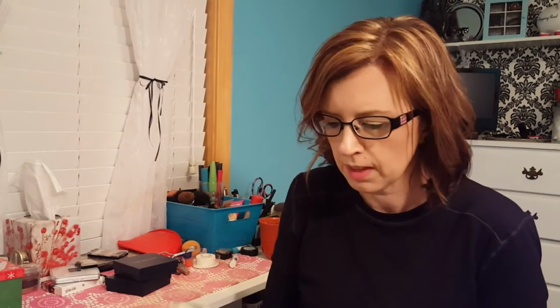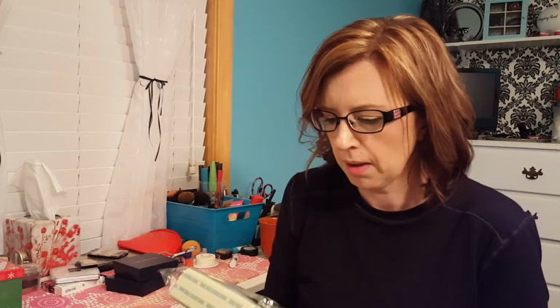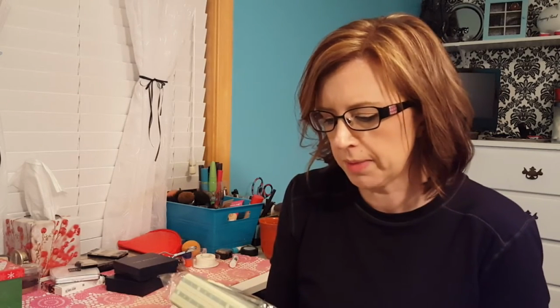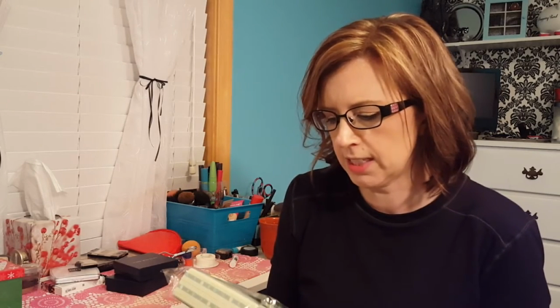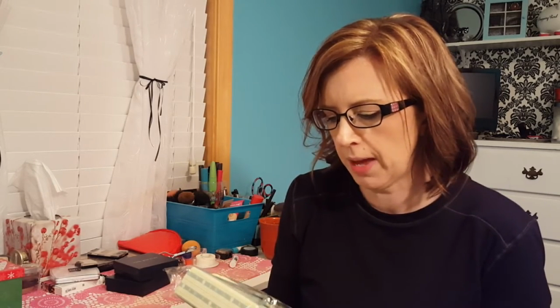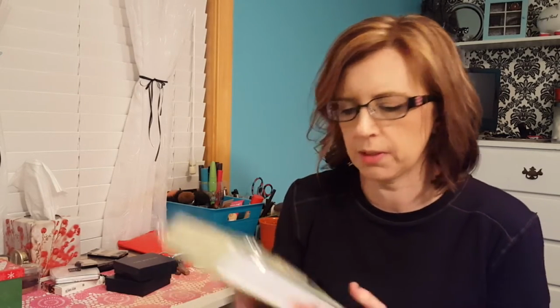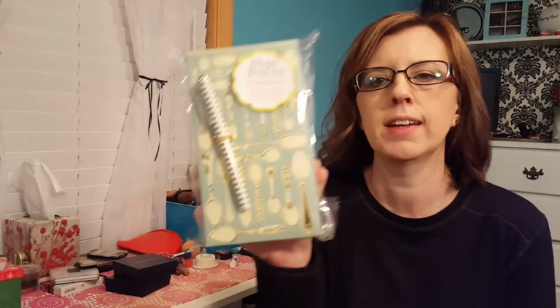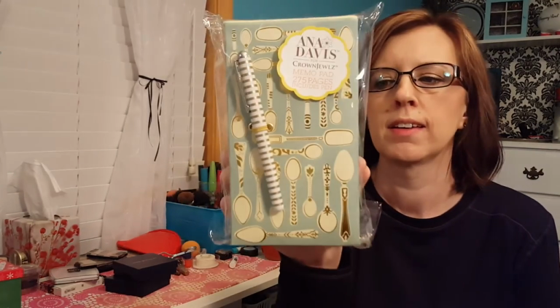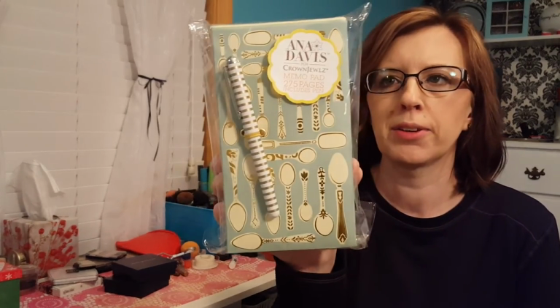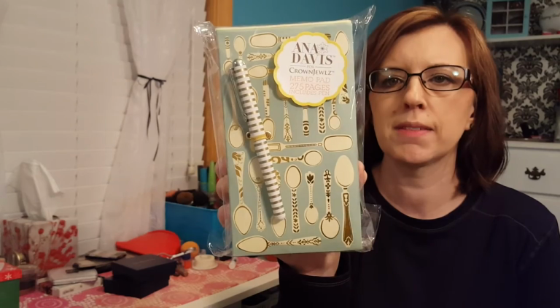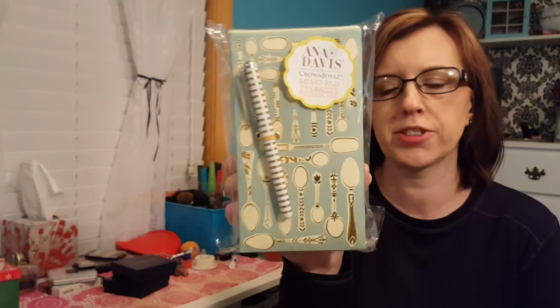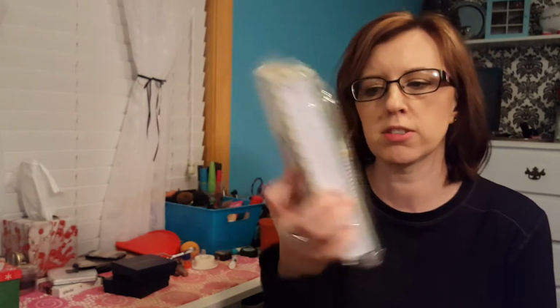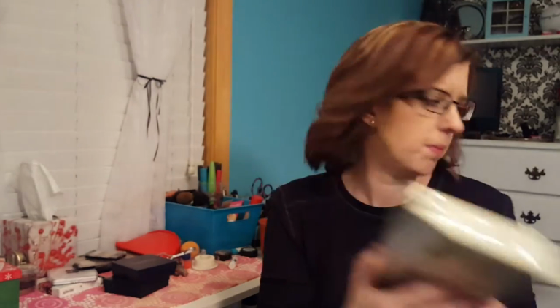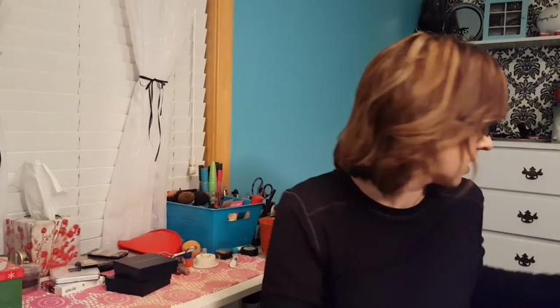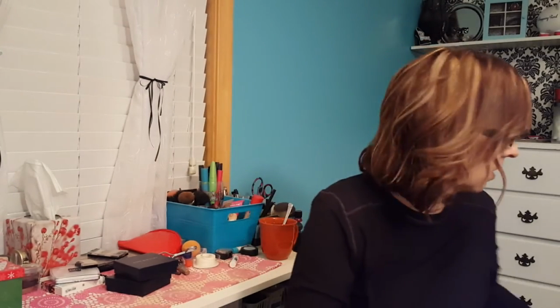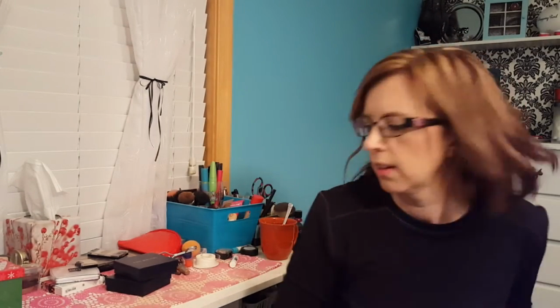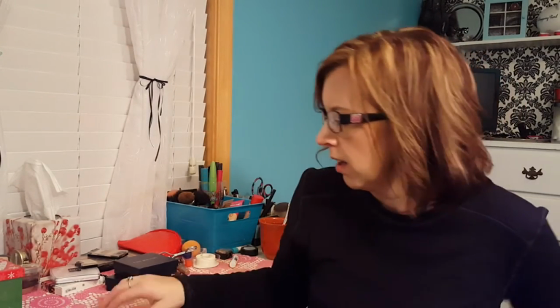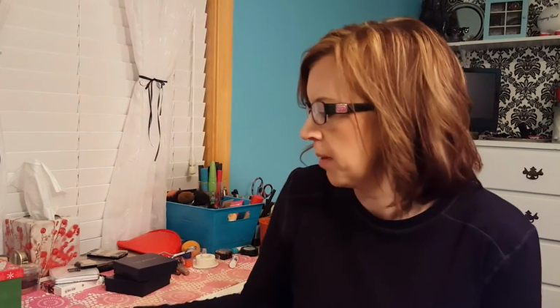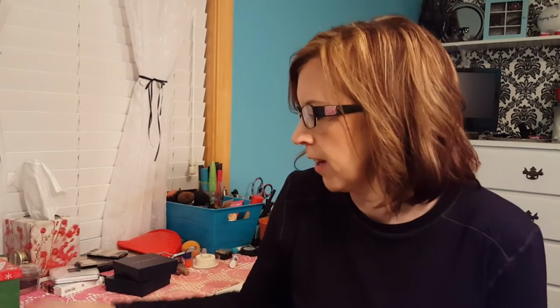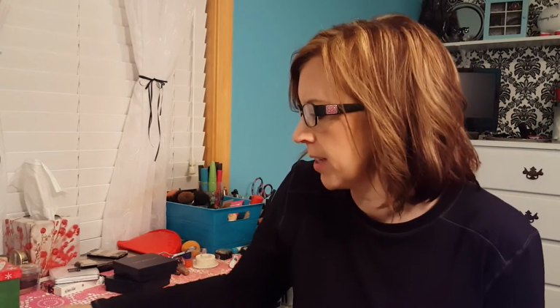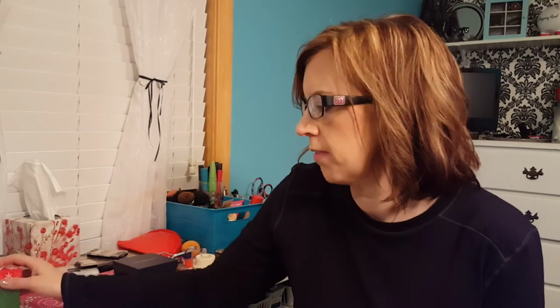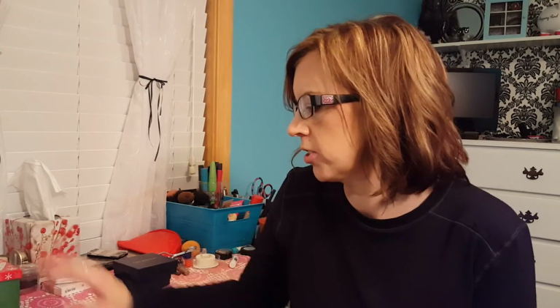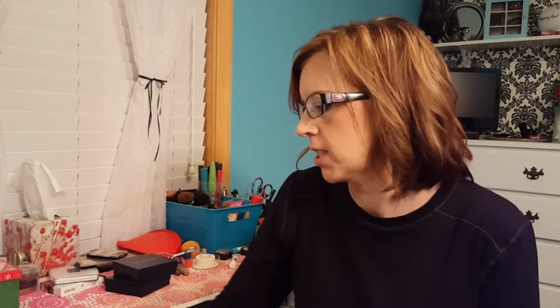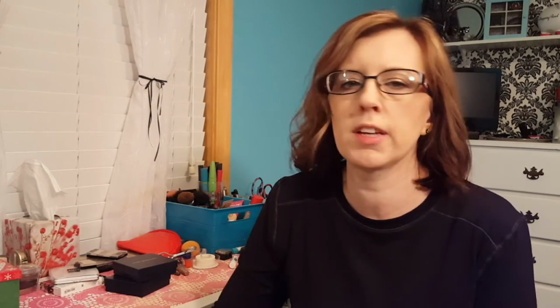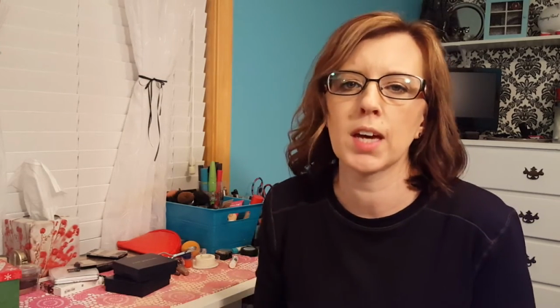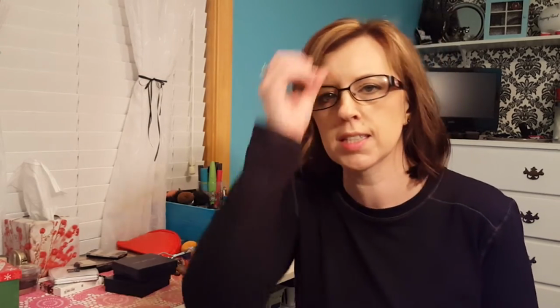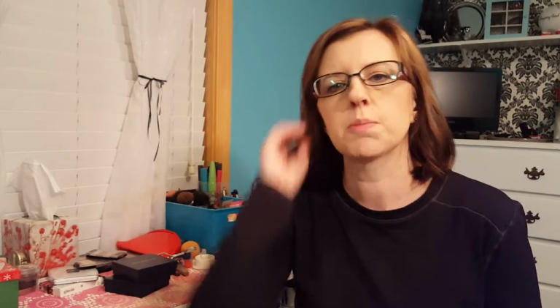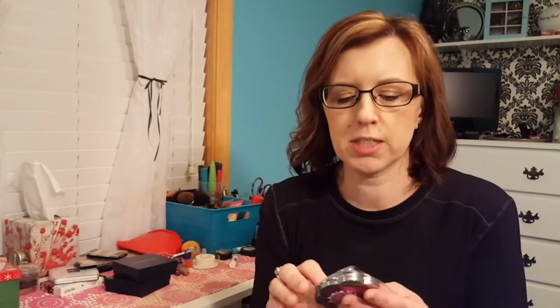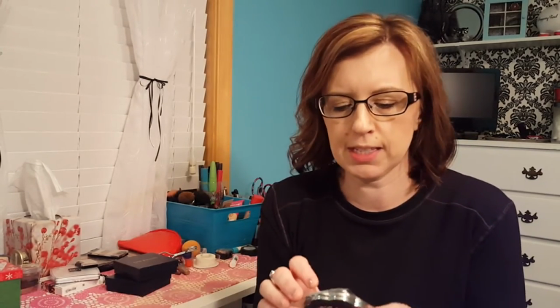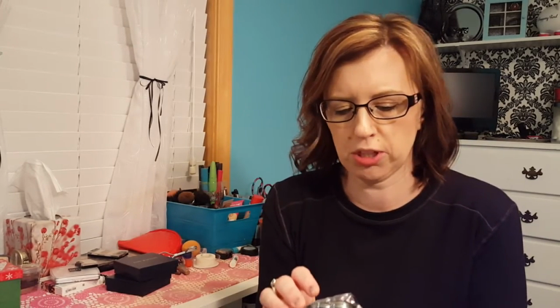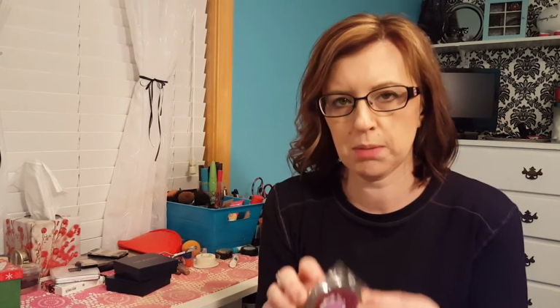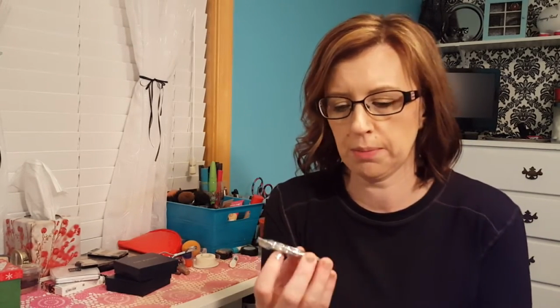My mom got me this memo pad with pen — you know, because I love stationery. It's cute on my desk. My friend got me some stuff that I'm going to show in a separate video because it's planner supplies, and I want to show the planner supplies separately.